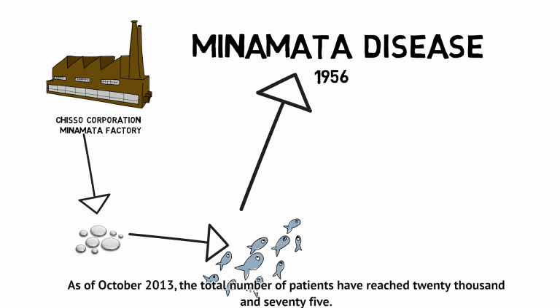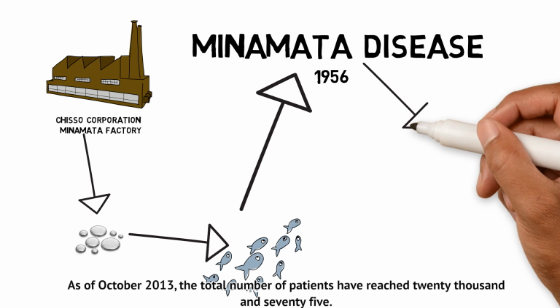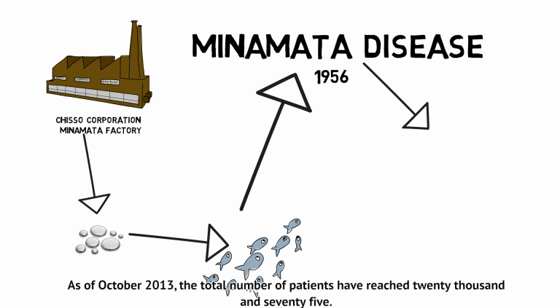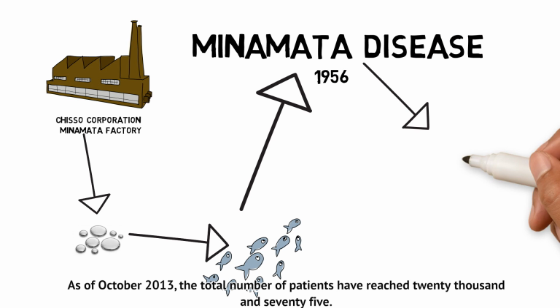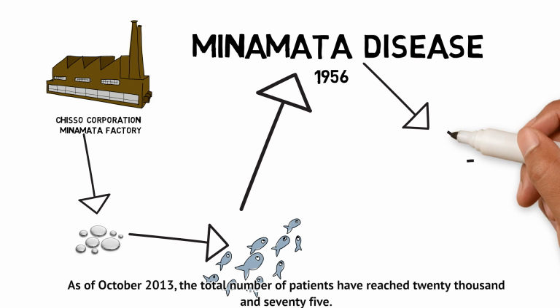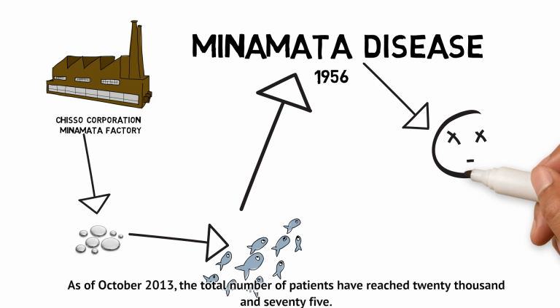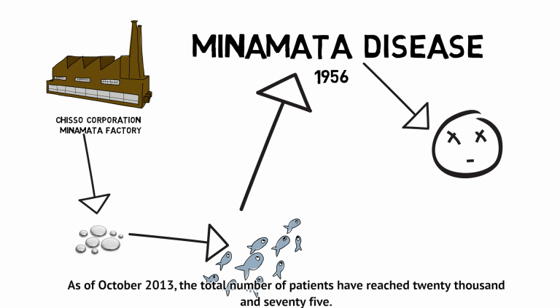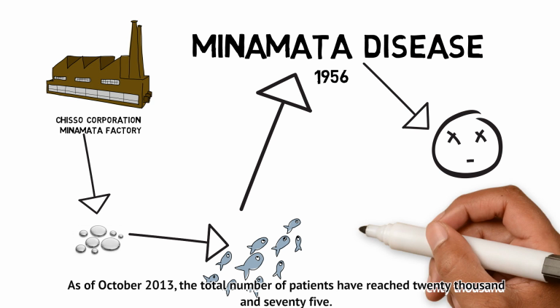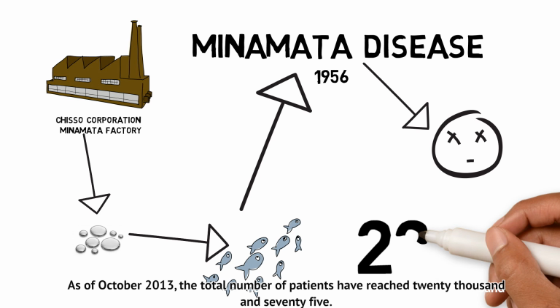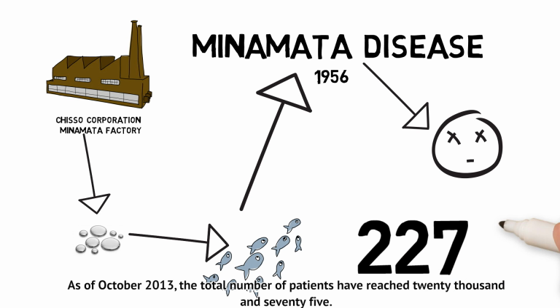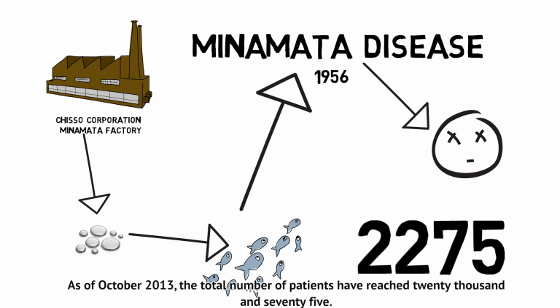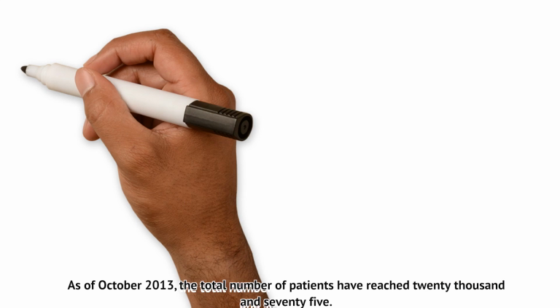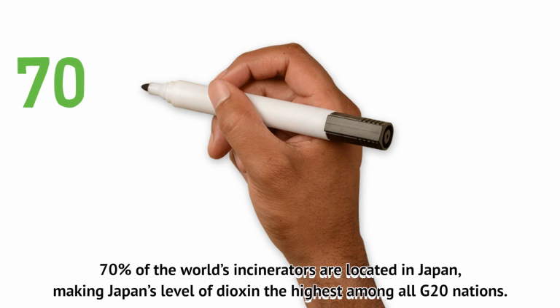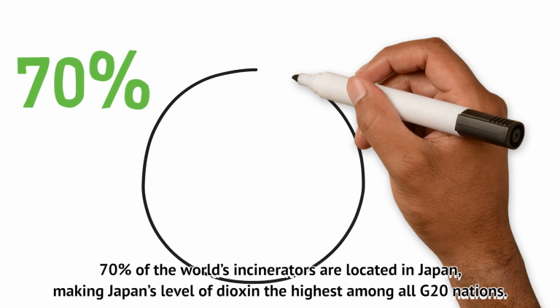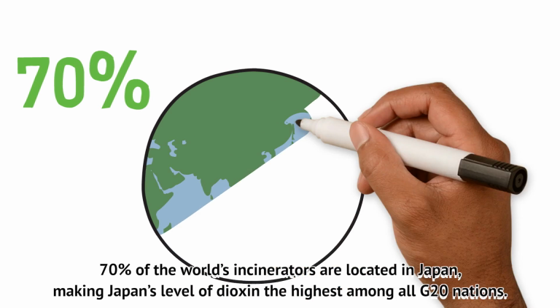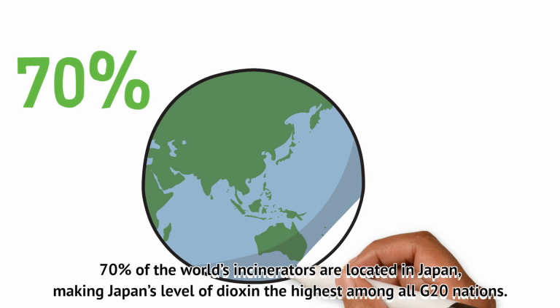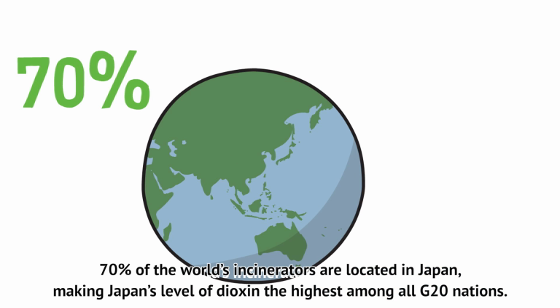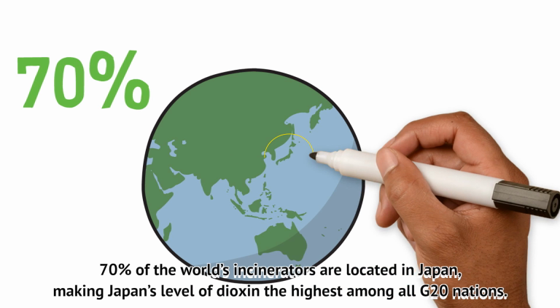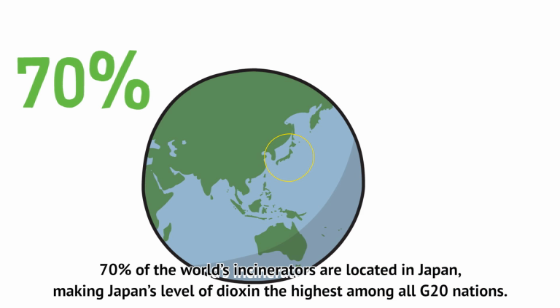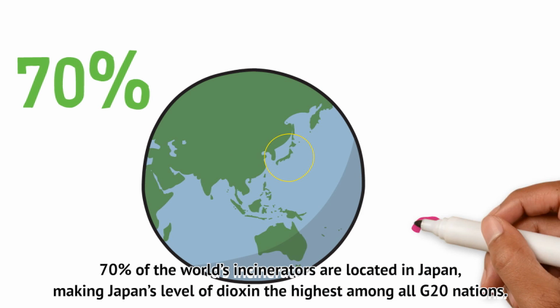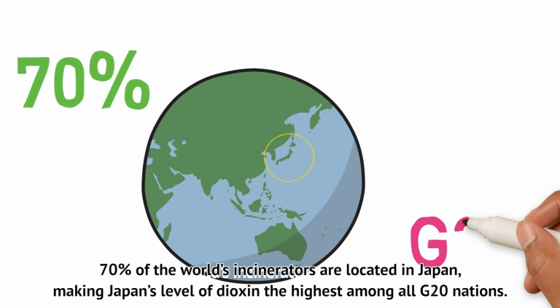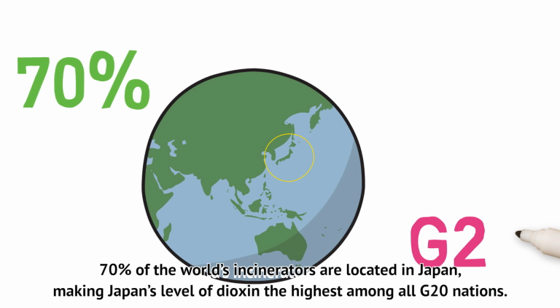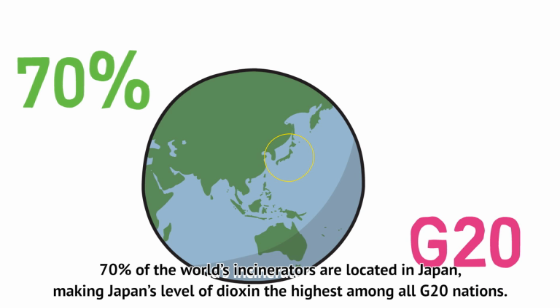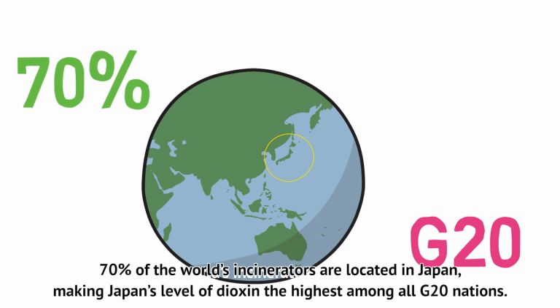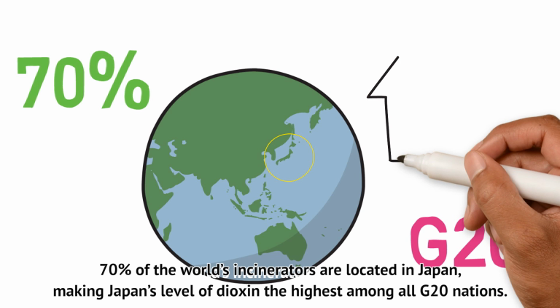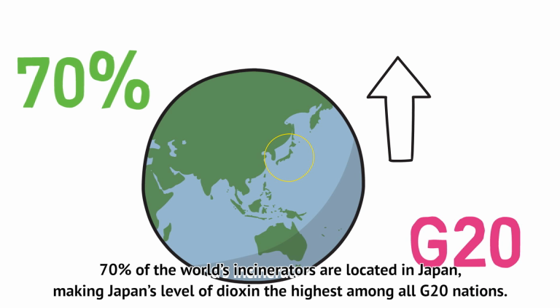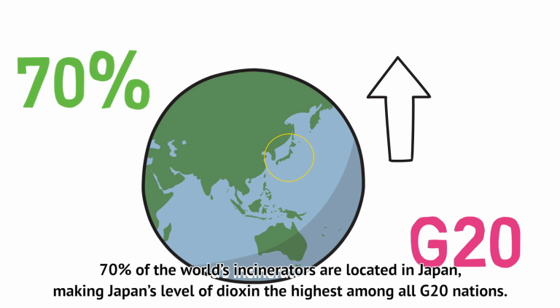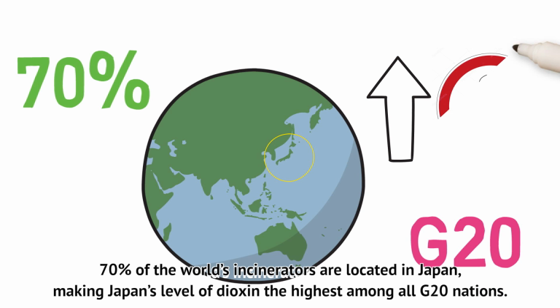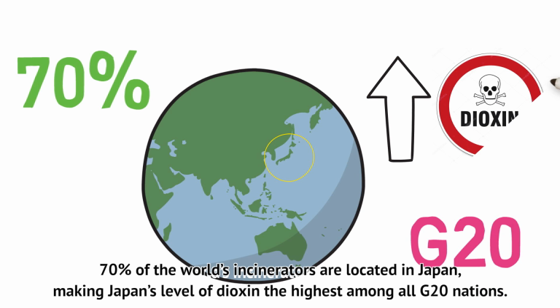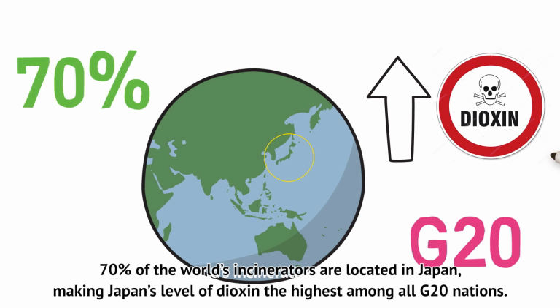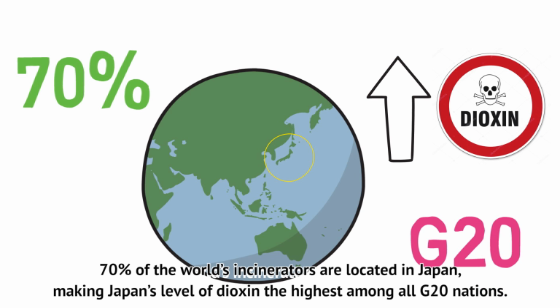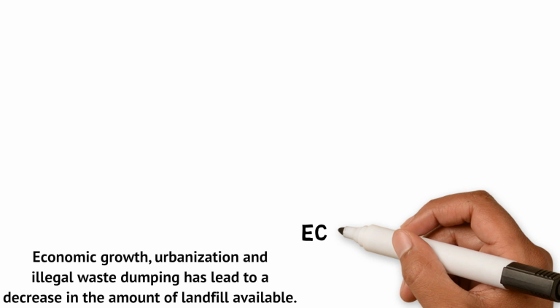As of October 2013, the total number of Minamata disease patients had reached 20,075. Notably, 70% of the world's incinerators are located in Japan, making Japan's level of dioxin the highest among all G20 nations.